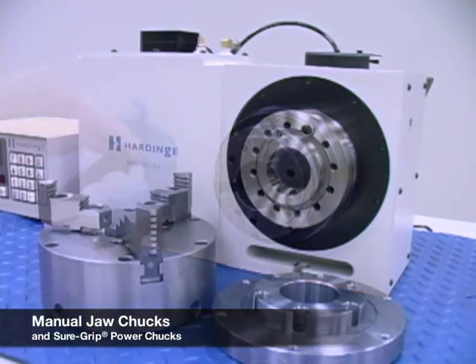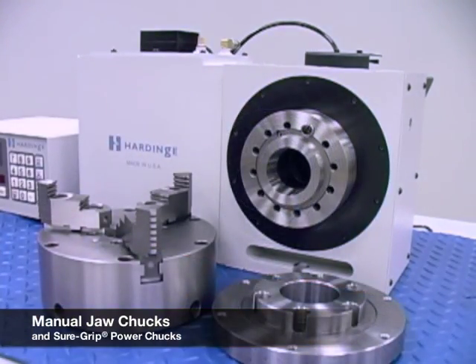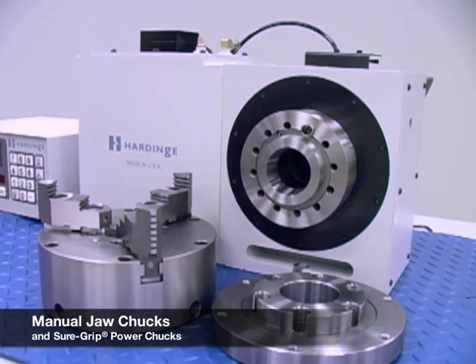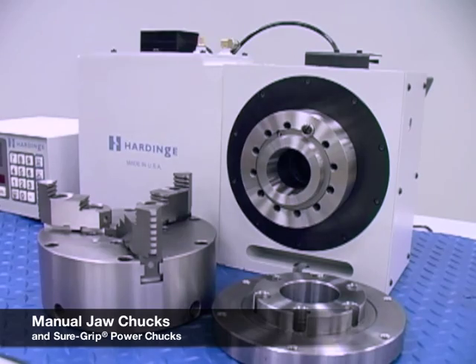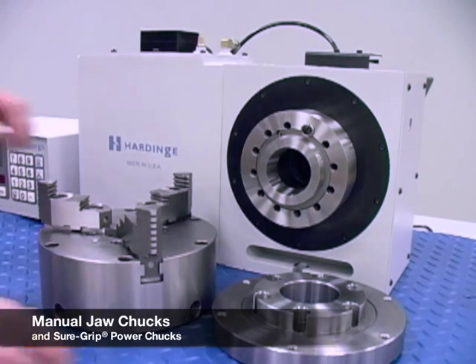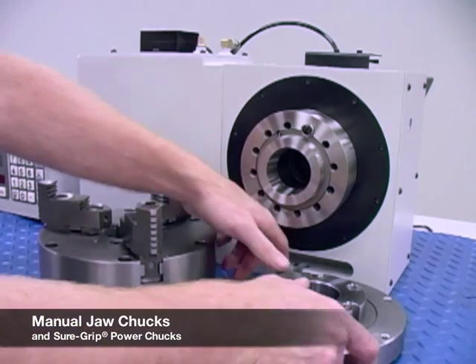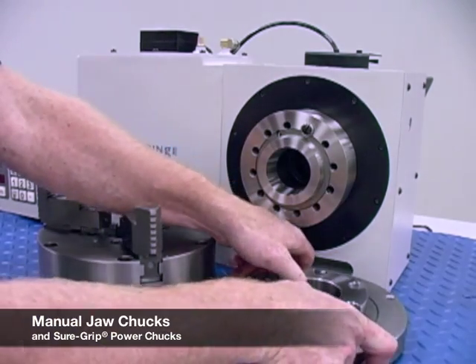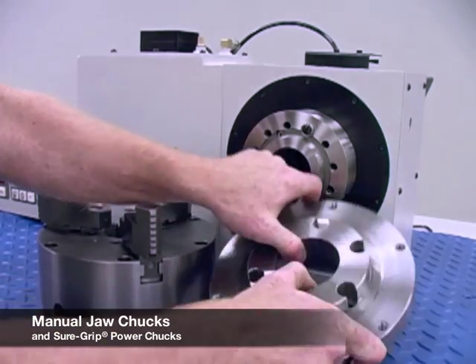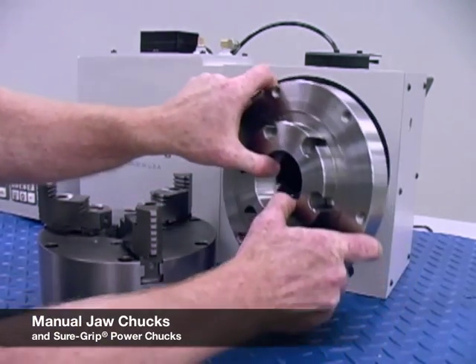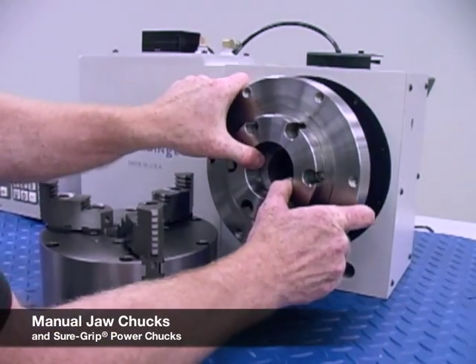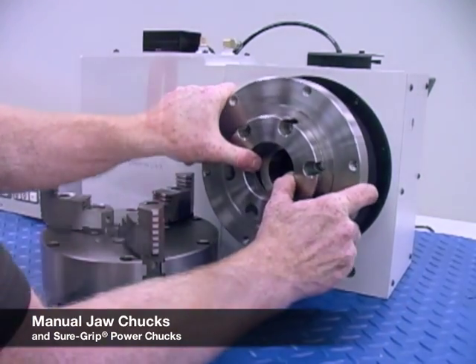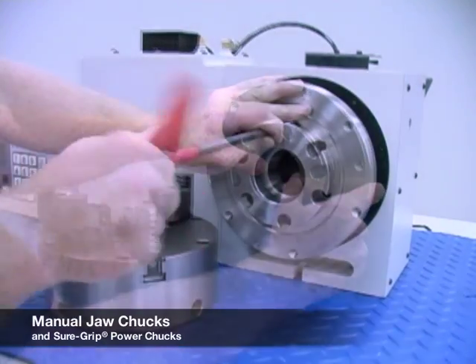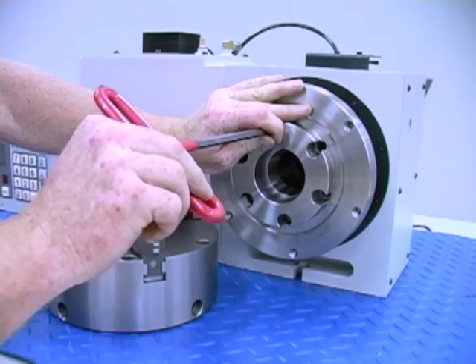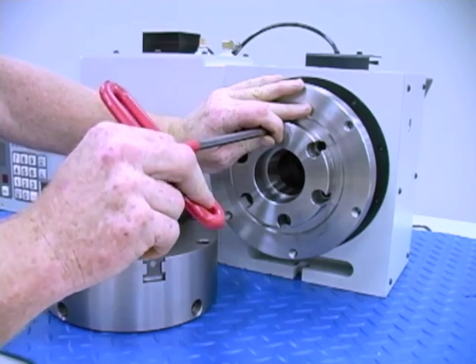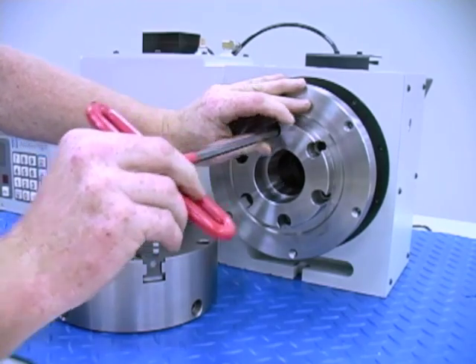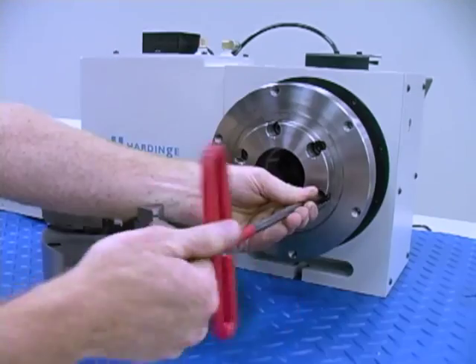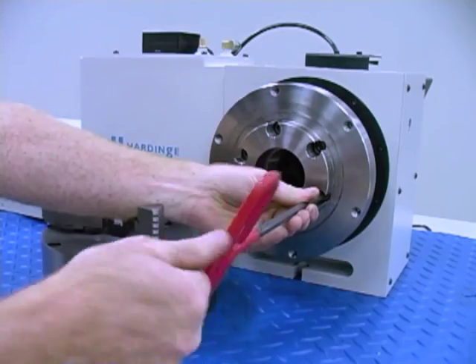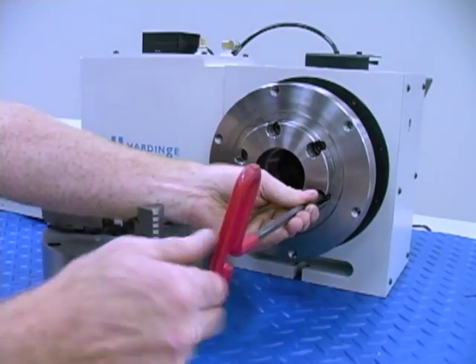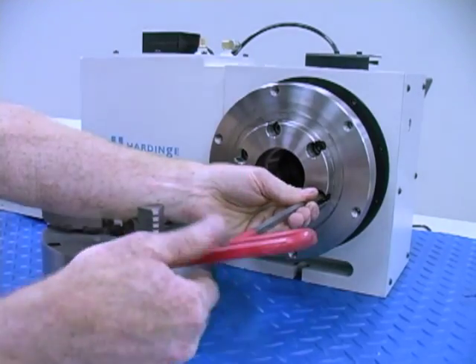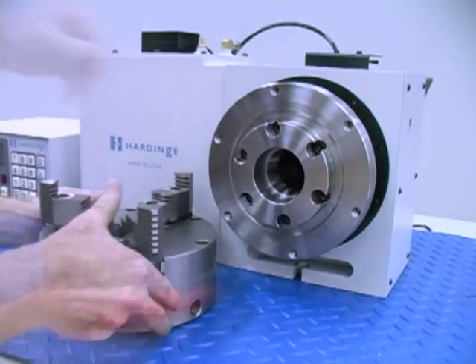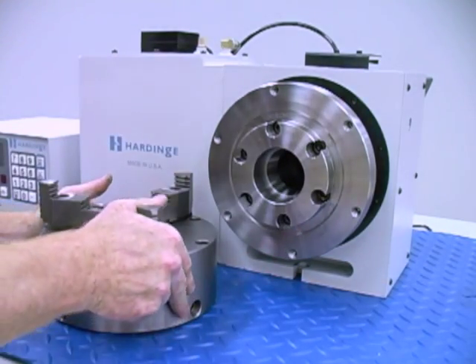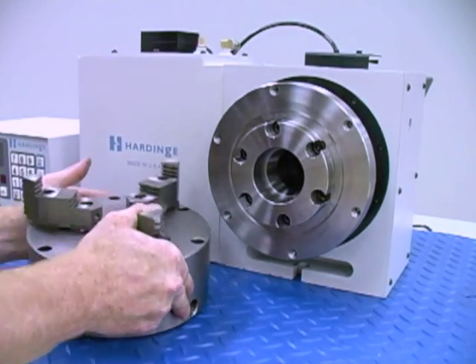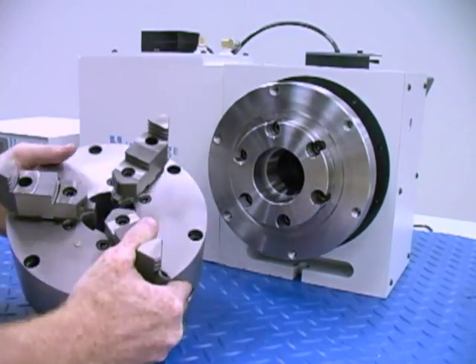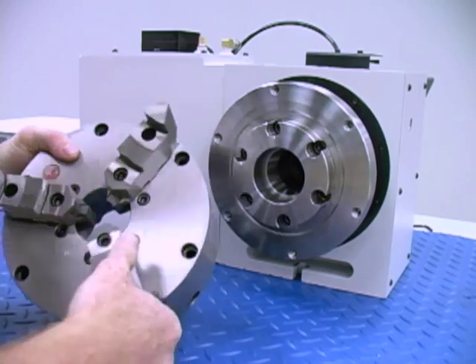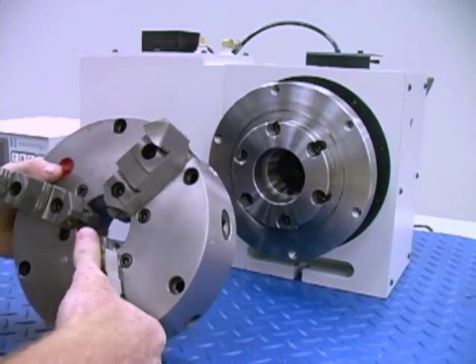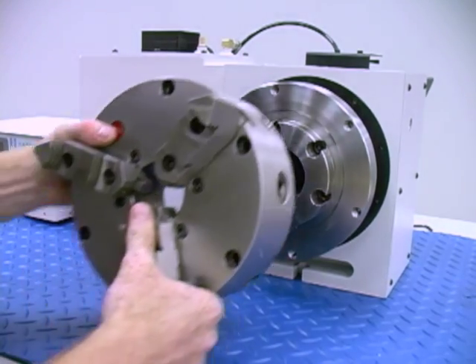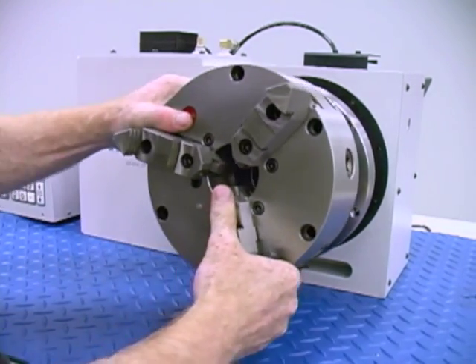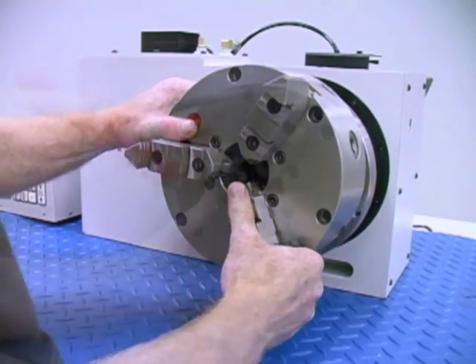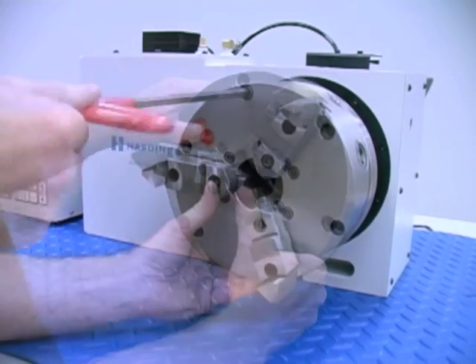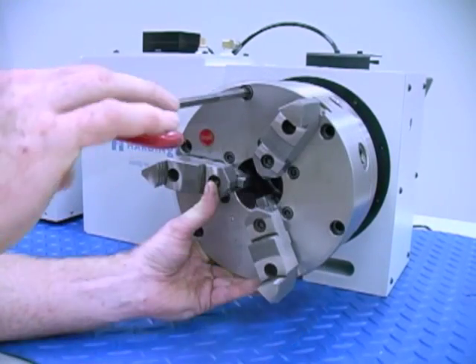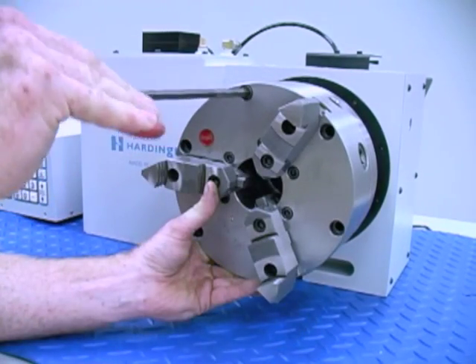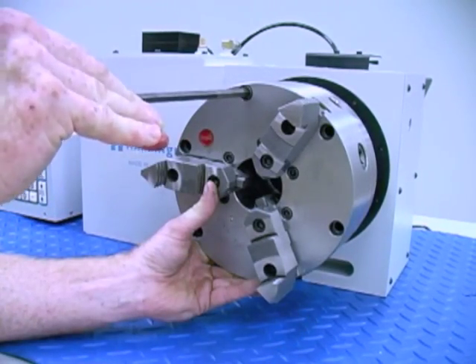Power chucks and manual jaw chucks can be mounted directly on the A2 spindle. All of this tooling that we've shown can be shared with a CNC lathe. Collets and chucks will provide automatic centering of the part, whether it's round, hexagon, or square.